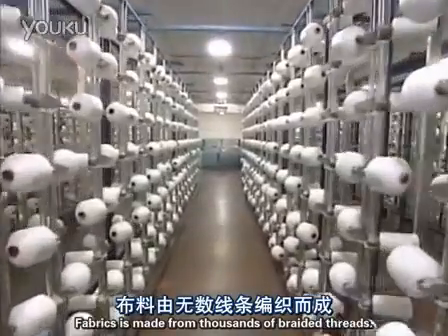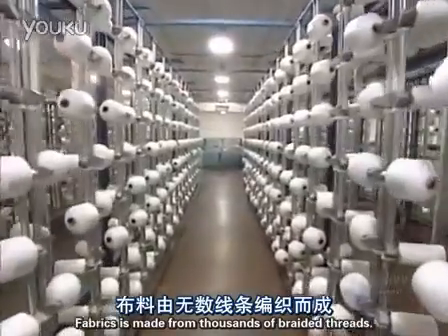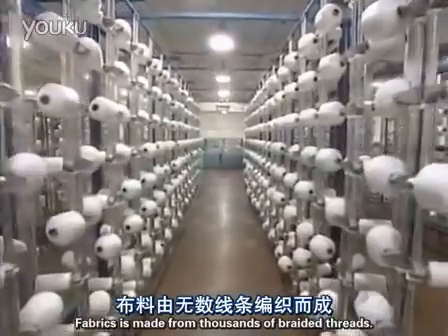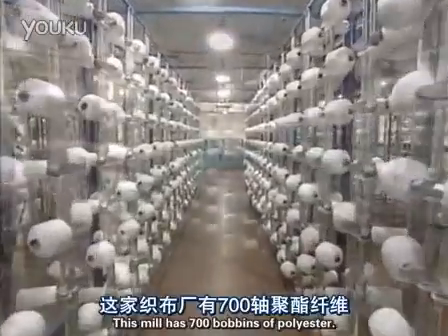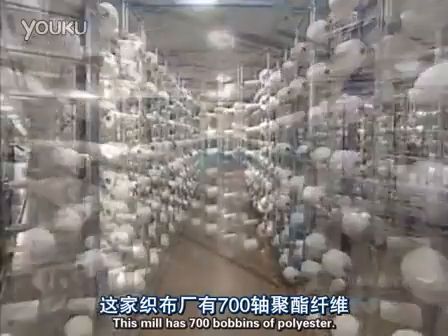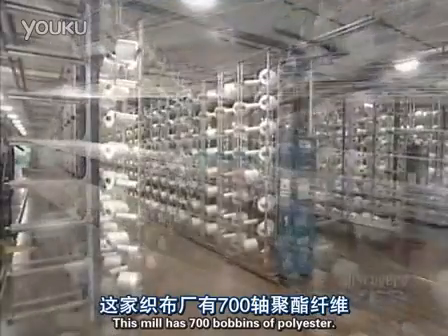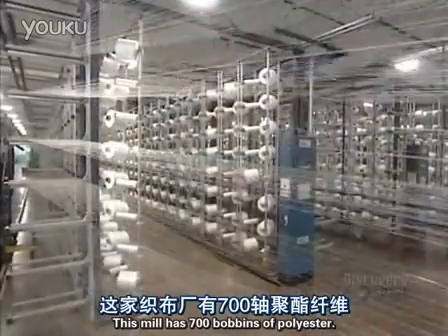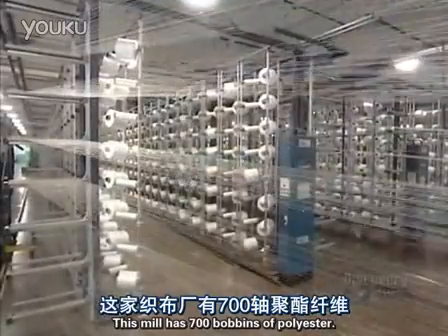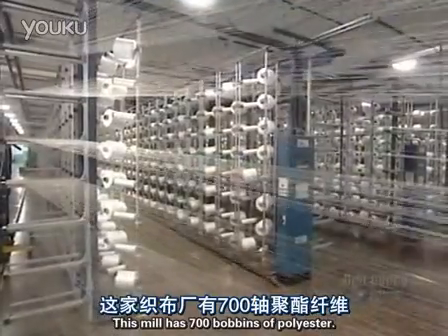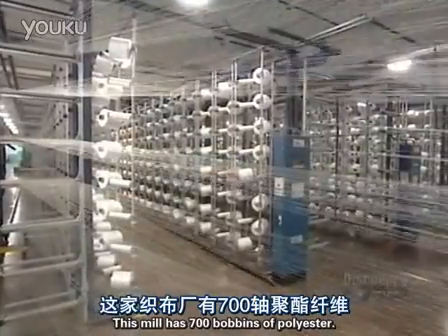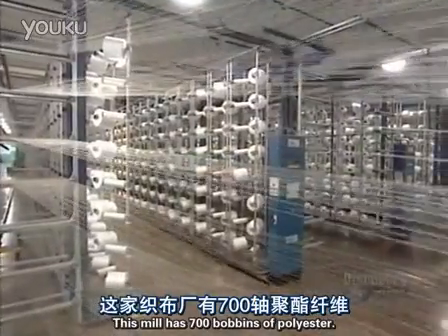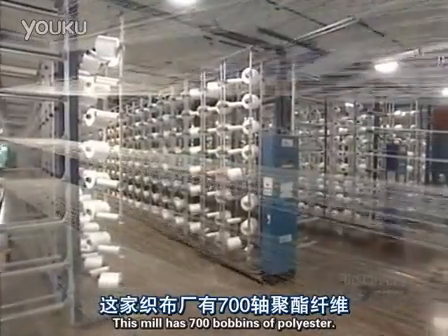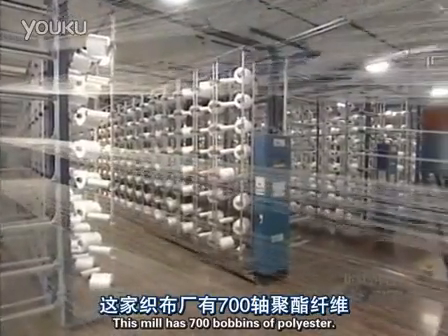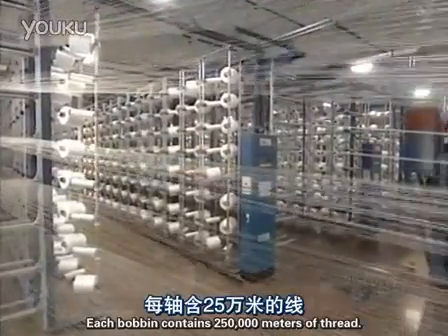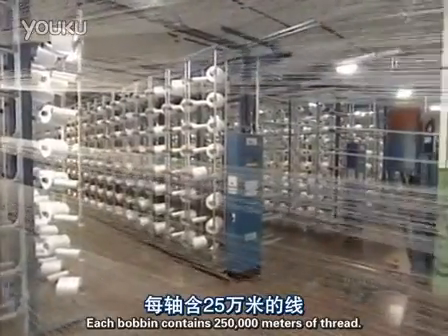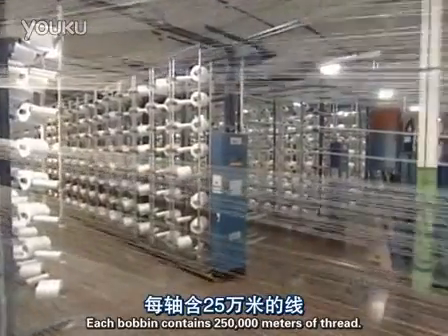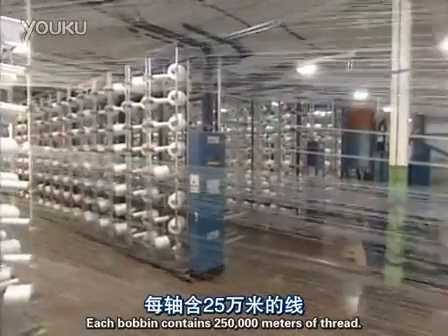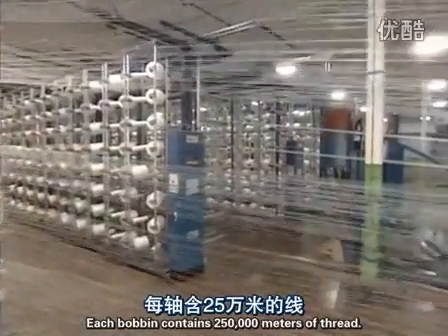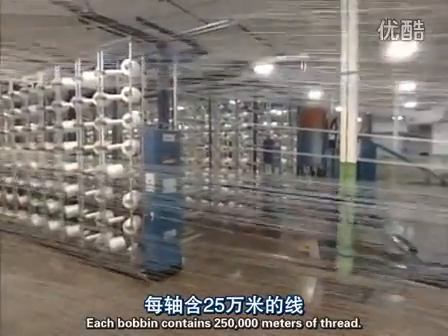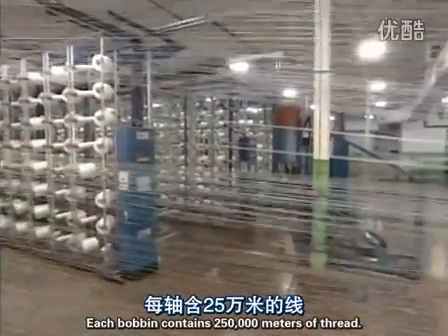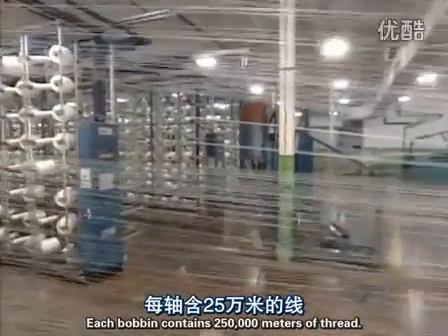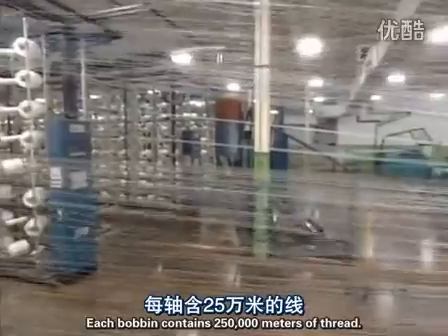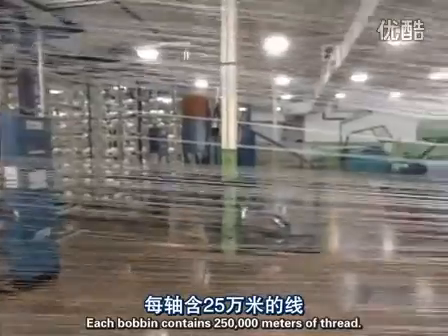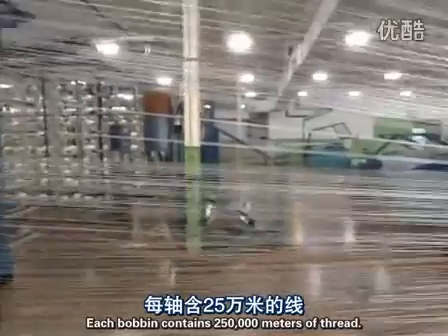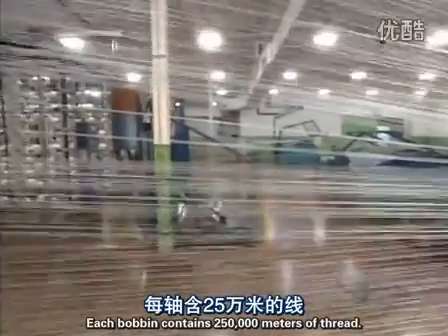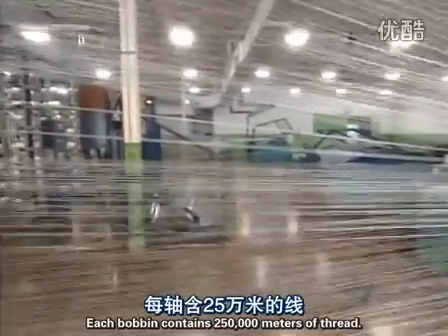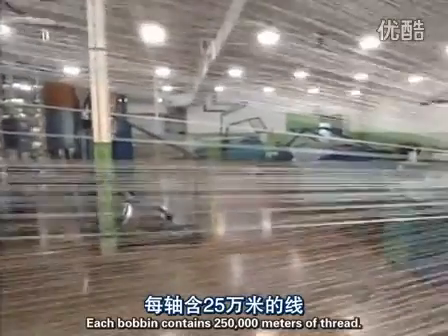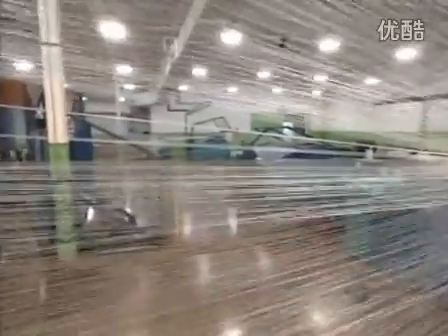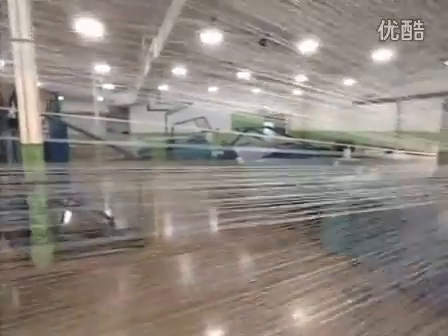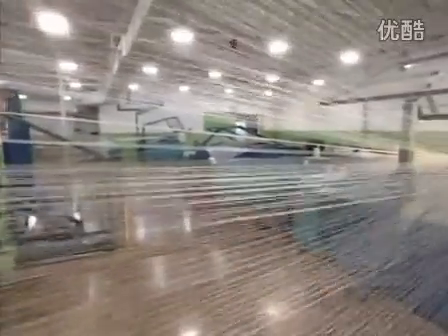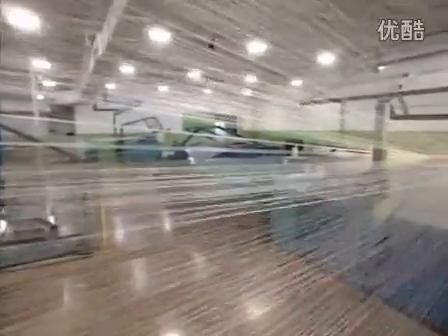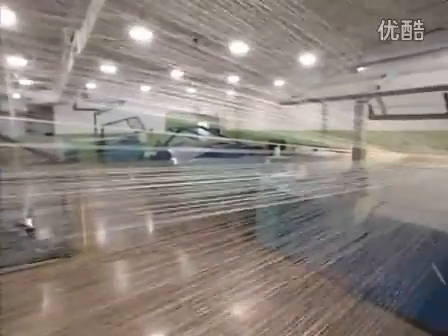Fabric is made from thousands of braided threads. This mill has 700 bobbins of polyester, and each bobbin contains 250,000 meters of thread.